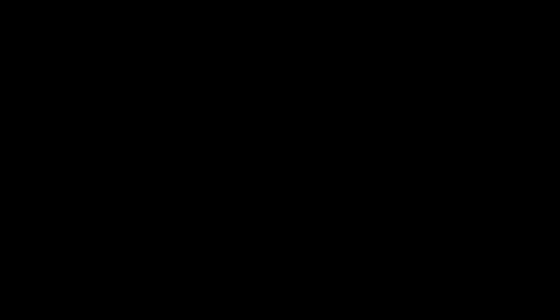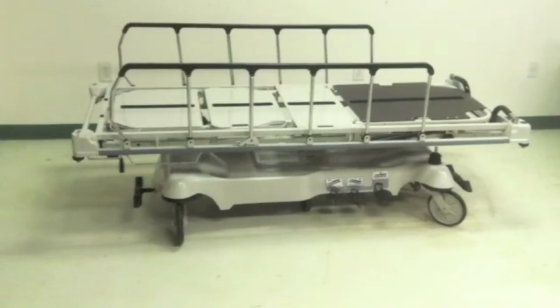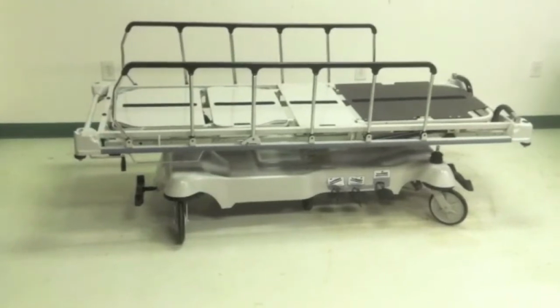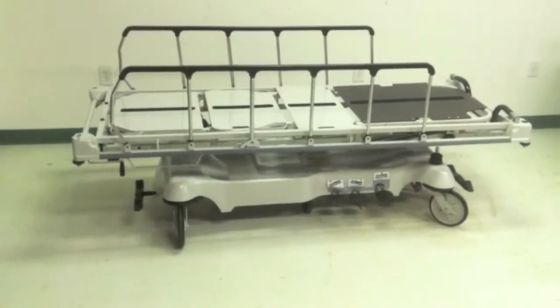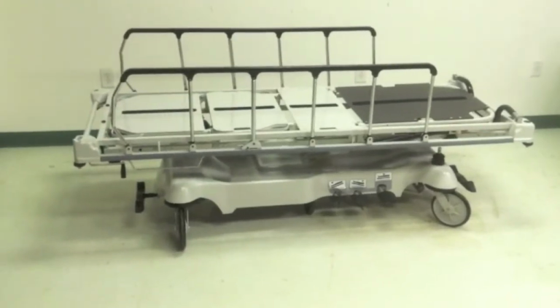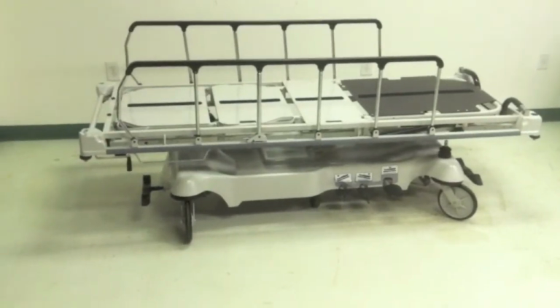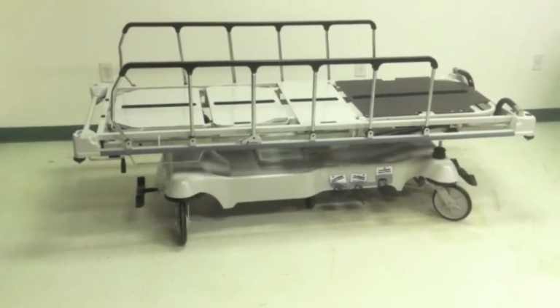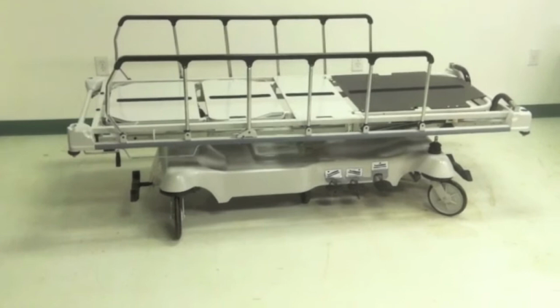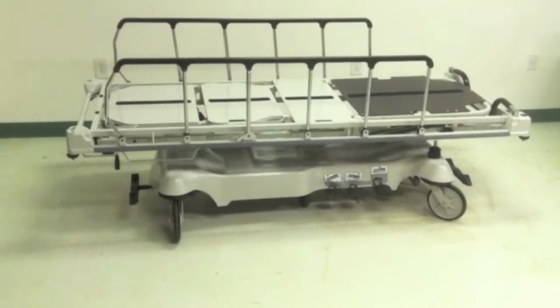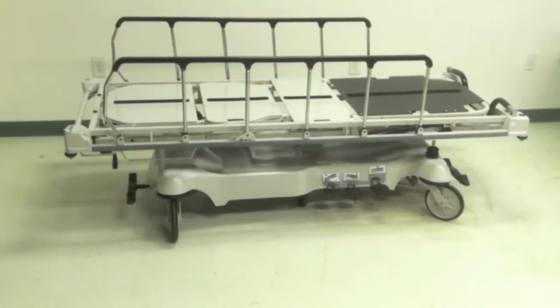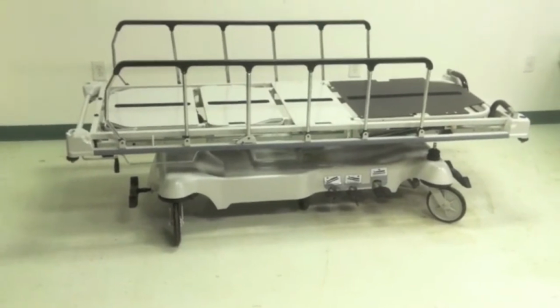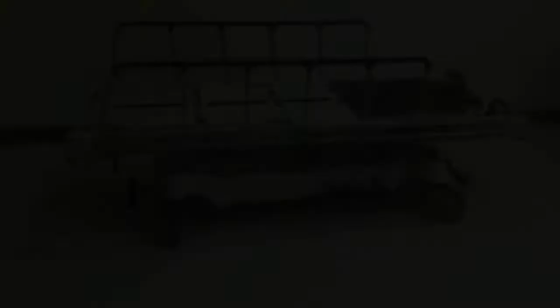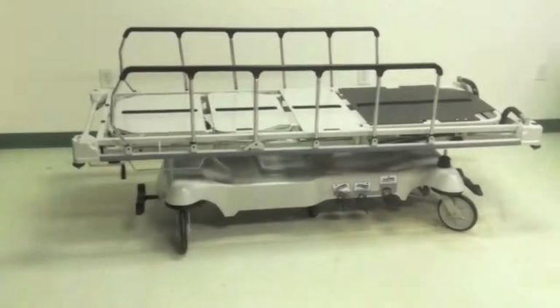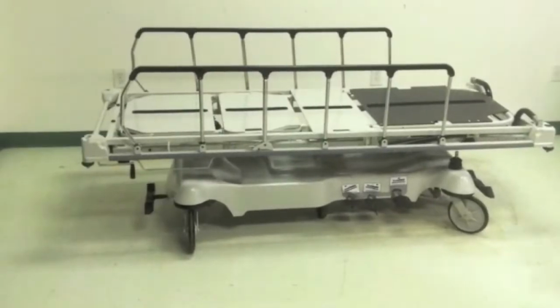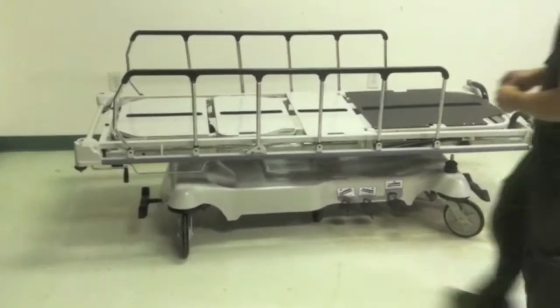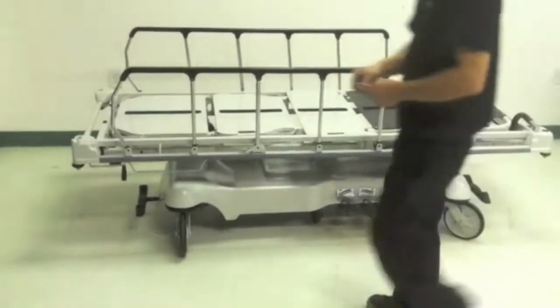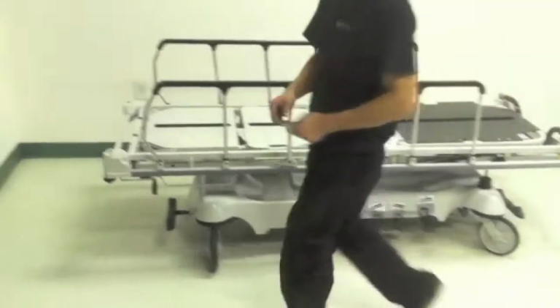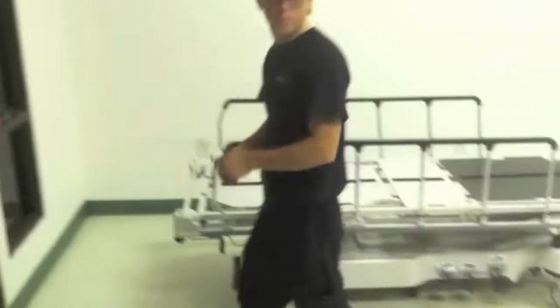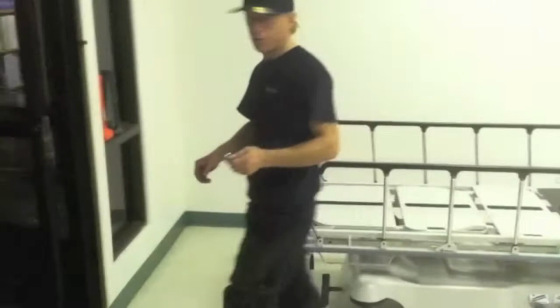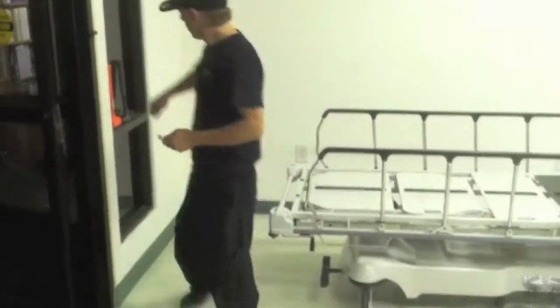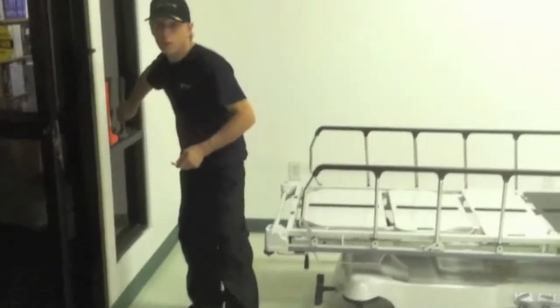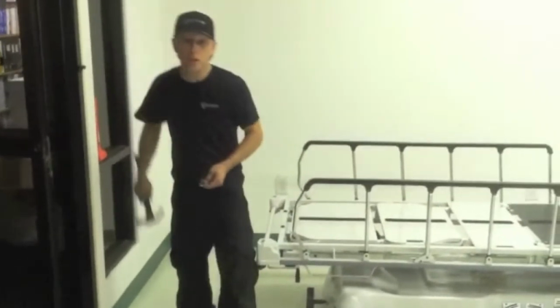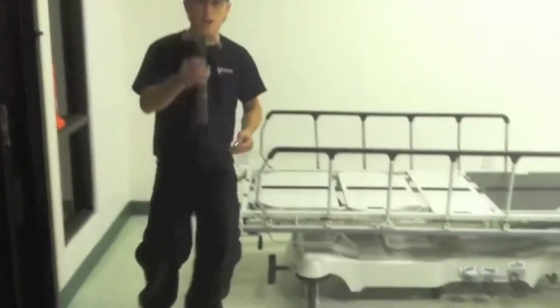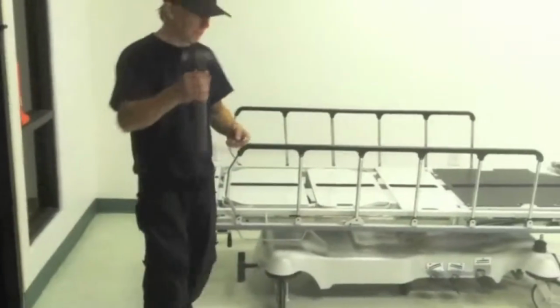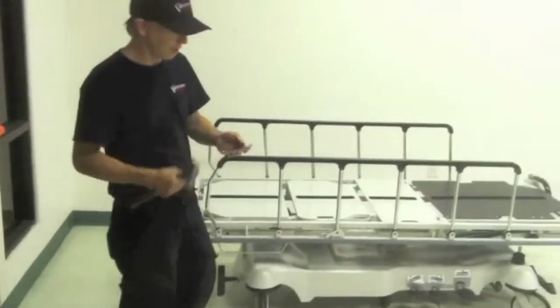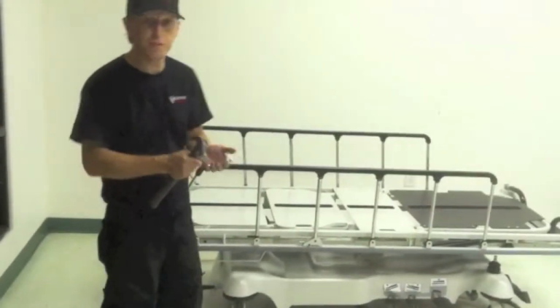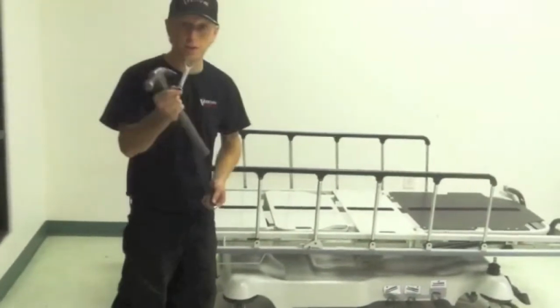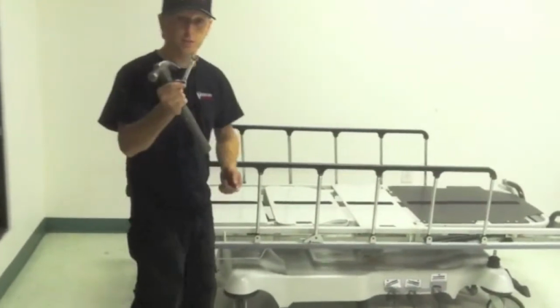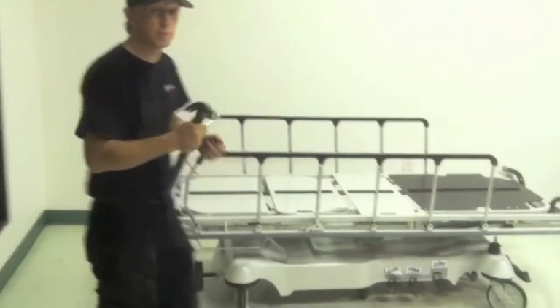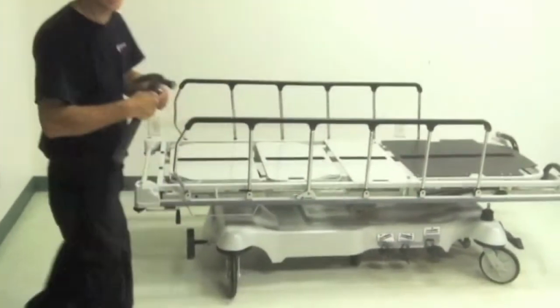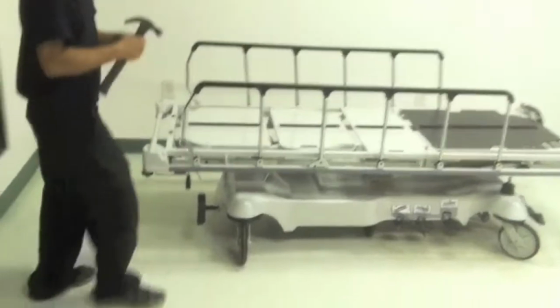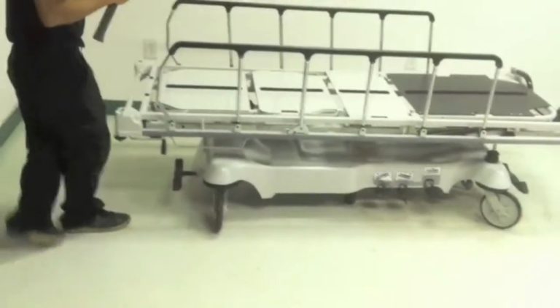This is the disassembly of a Stryker 1510 stretcher. The first thing you're going to need is two people, then you're going to need a hammer and a half-inch wrench. Sometimes they are 7/16.